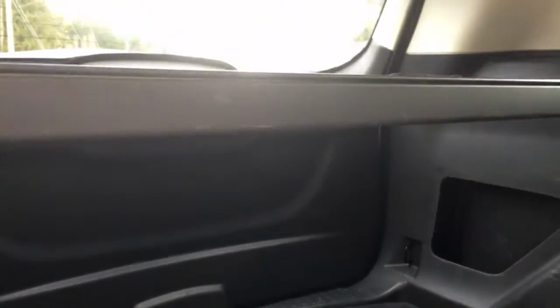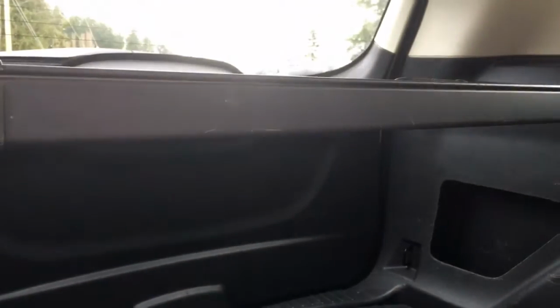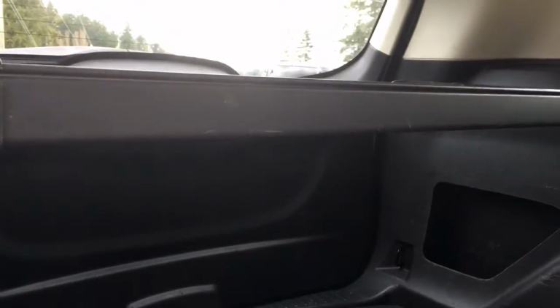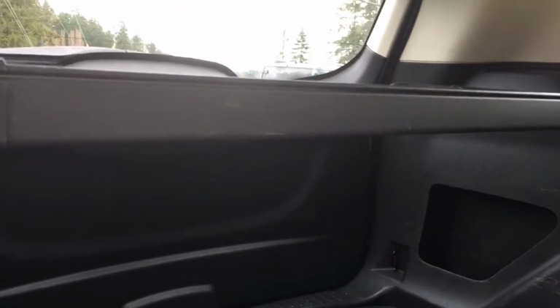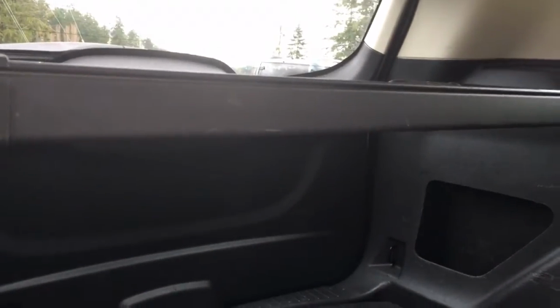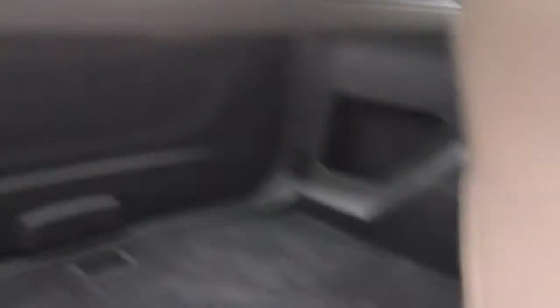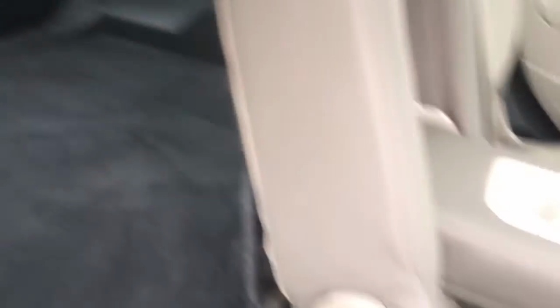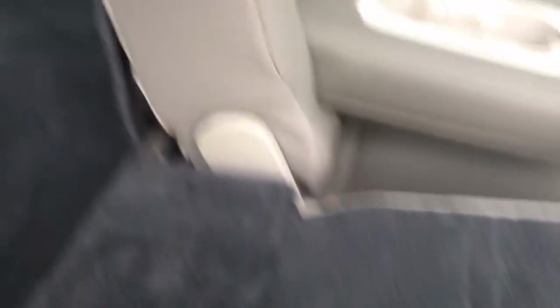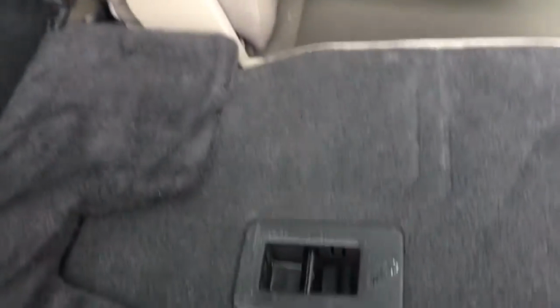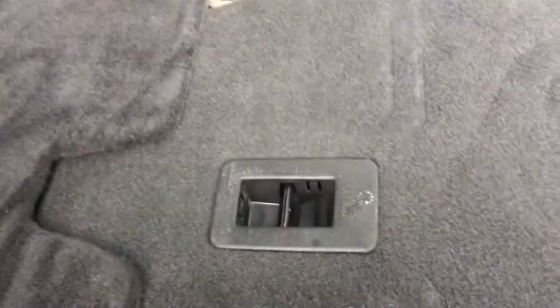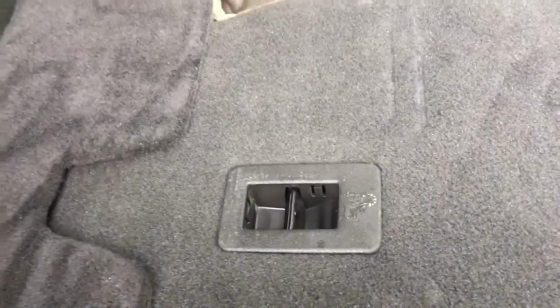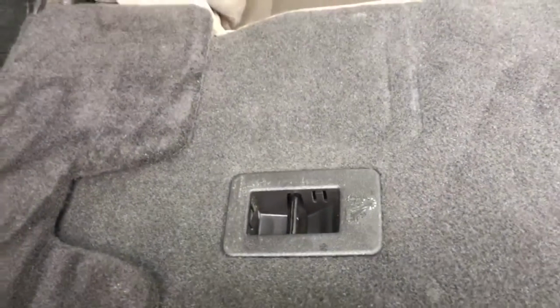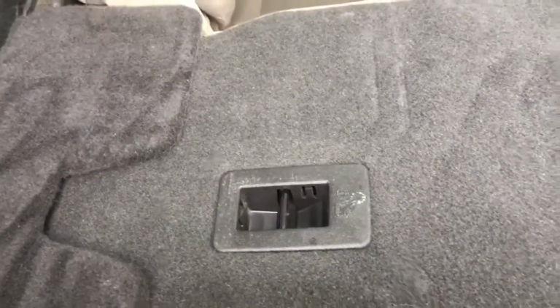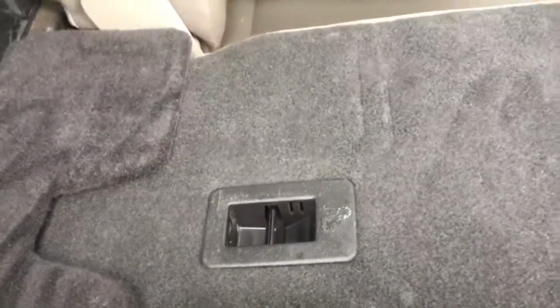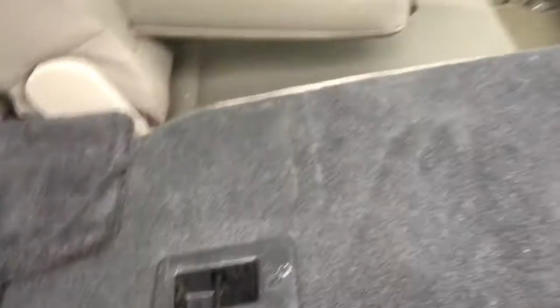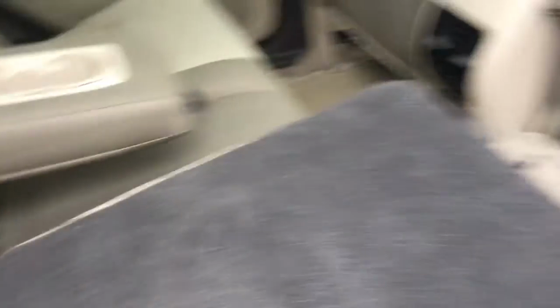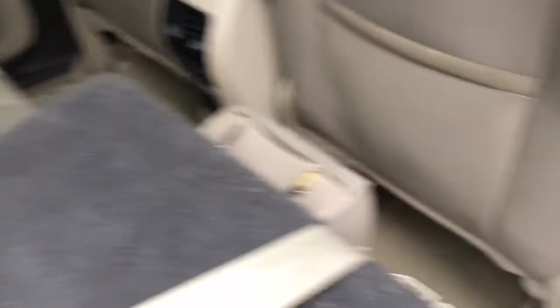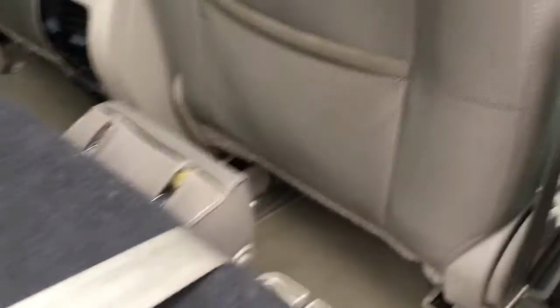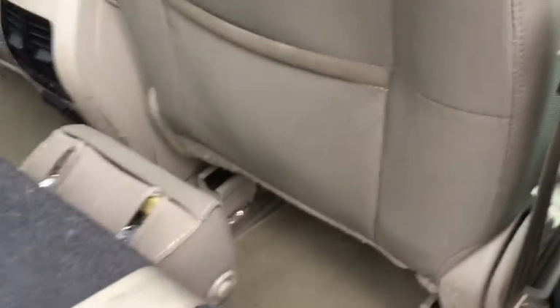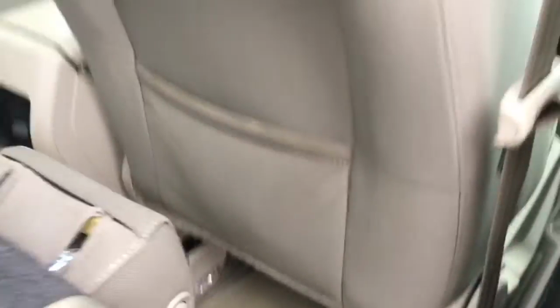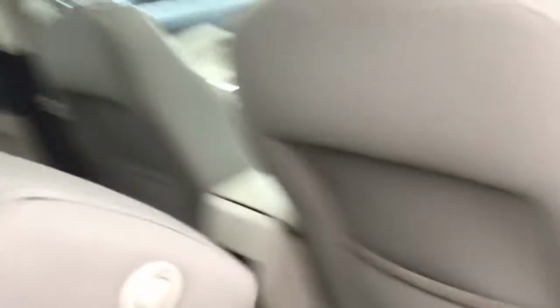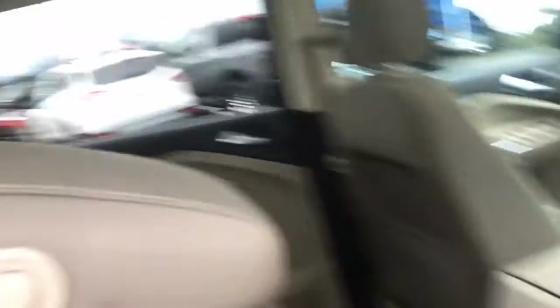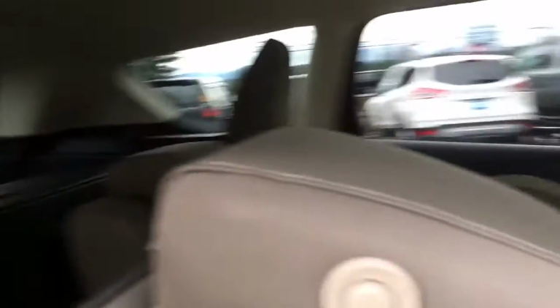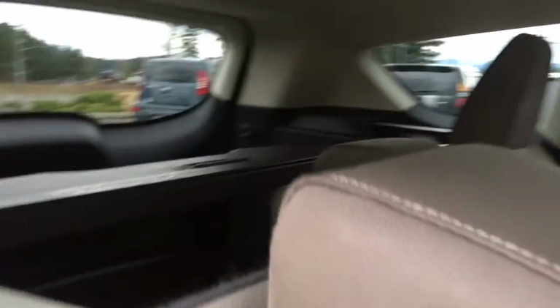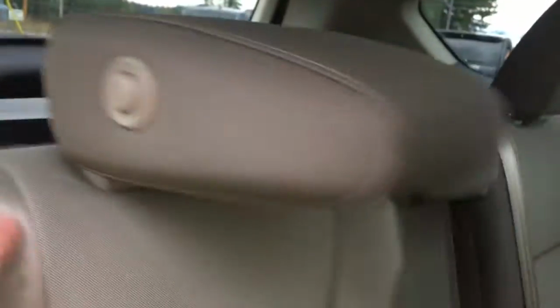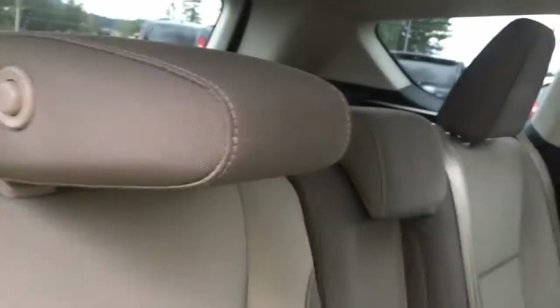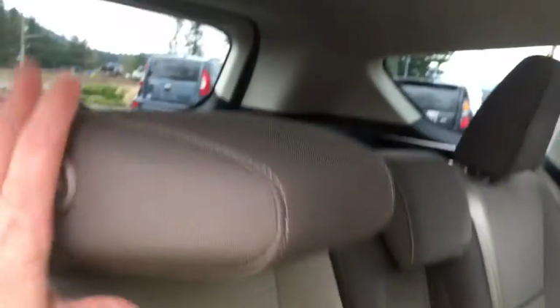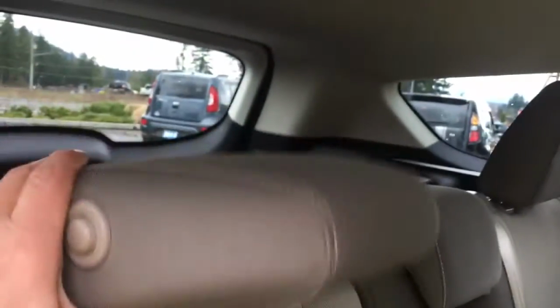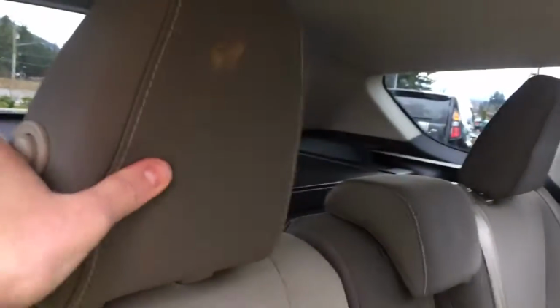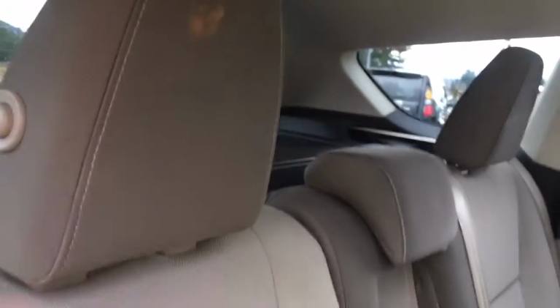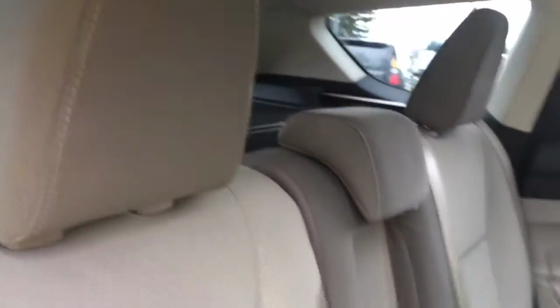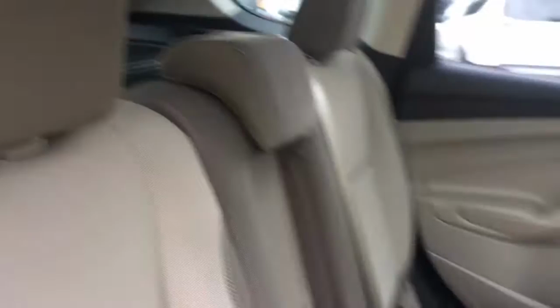Up above you're seeing the tonneau cover on the back of the seats, and anchors to tether baby seats. Simply put your hand on the back and push up and it's now in the upright position, then just flip up the headrest.